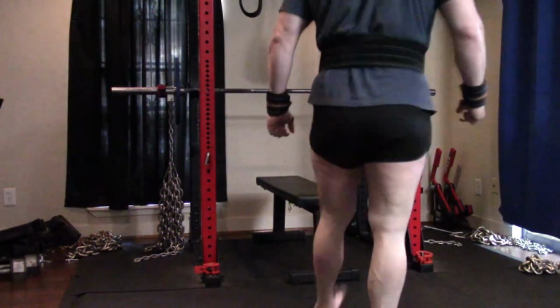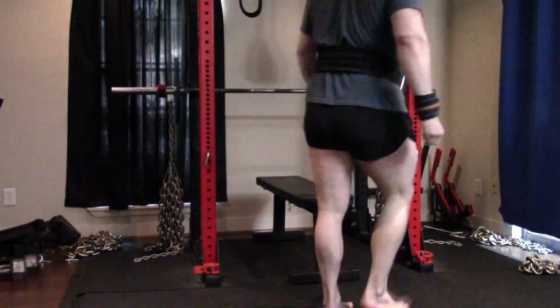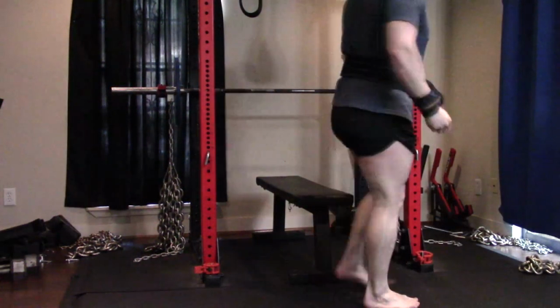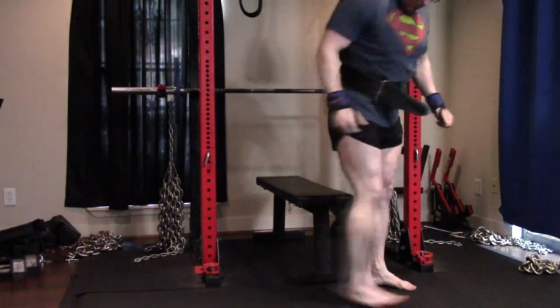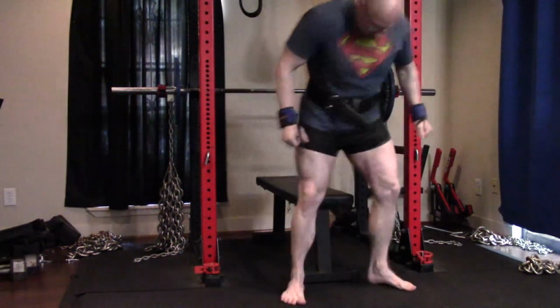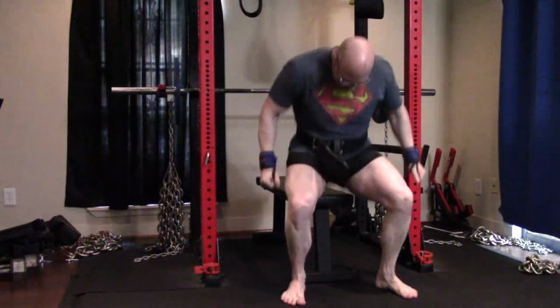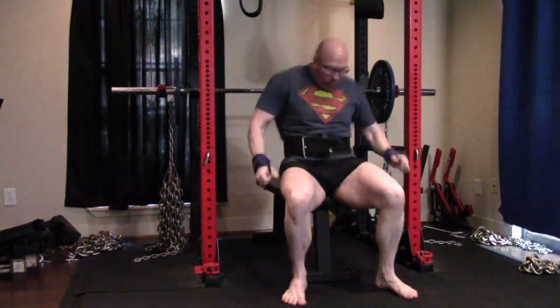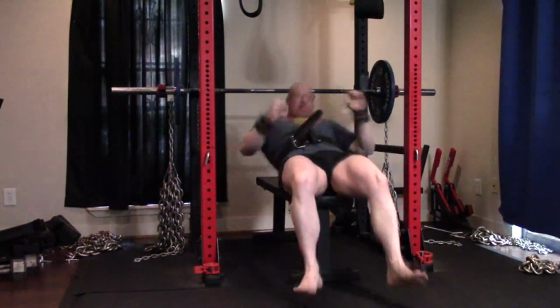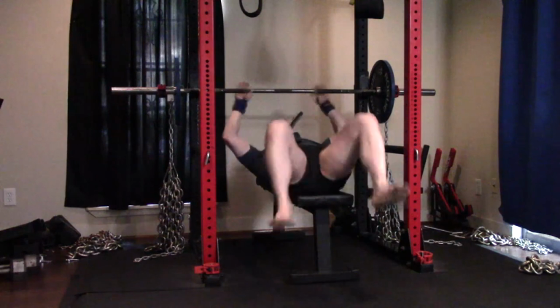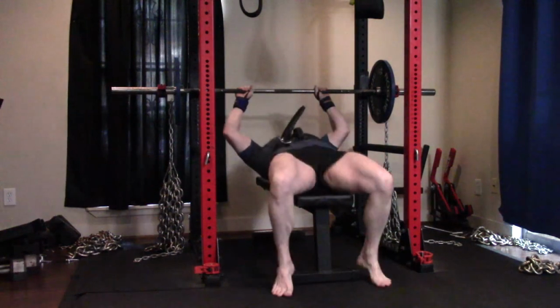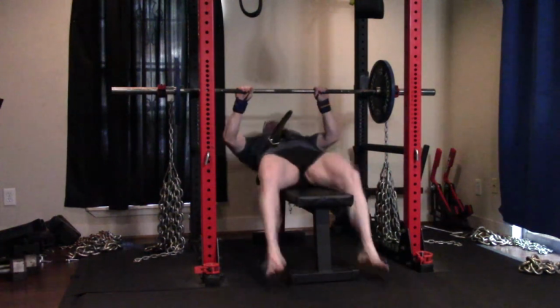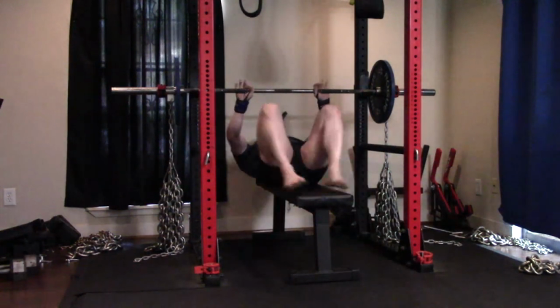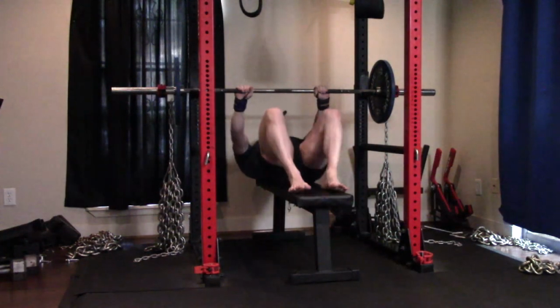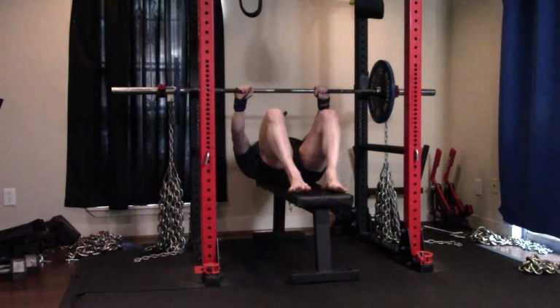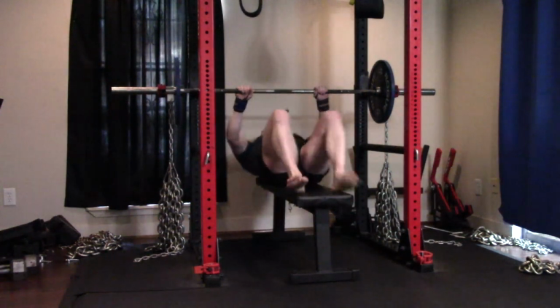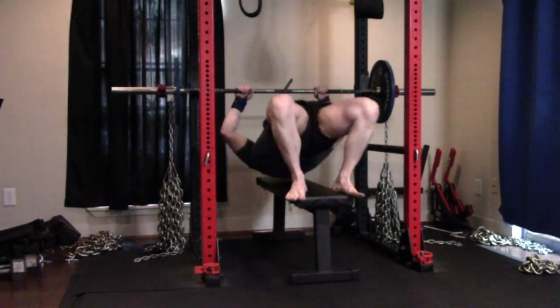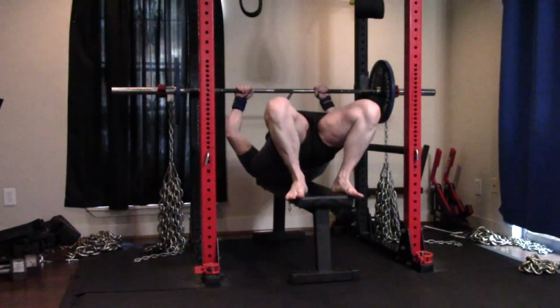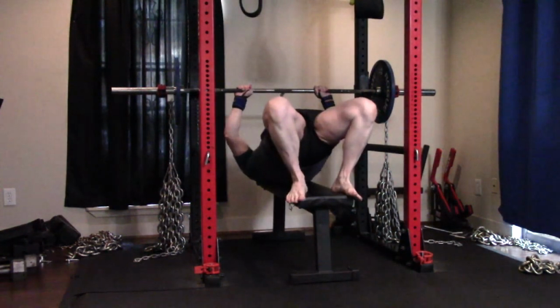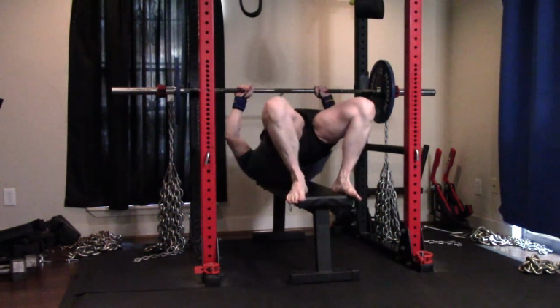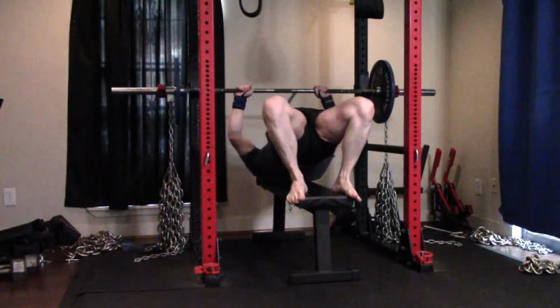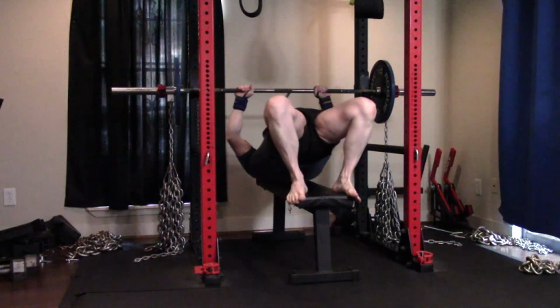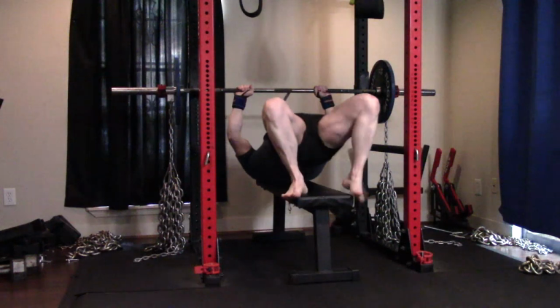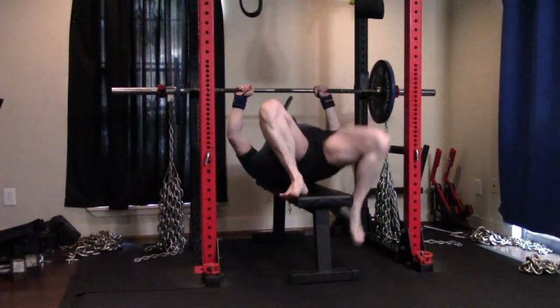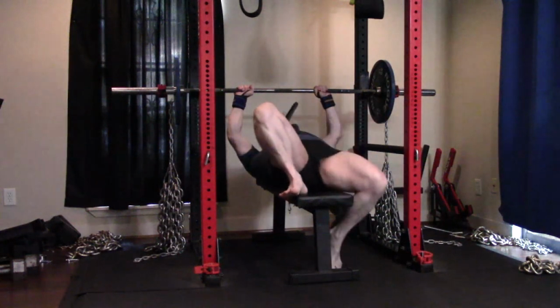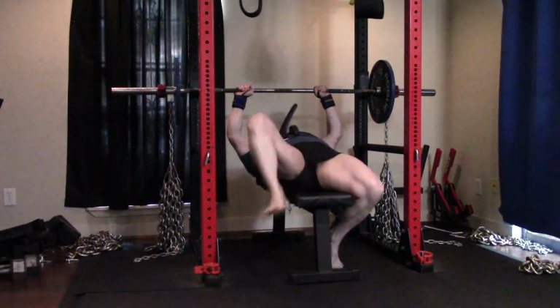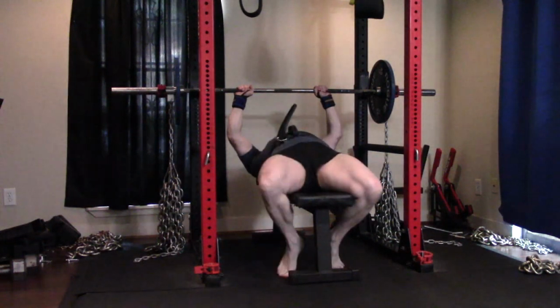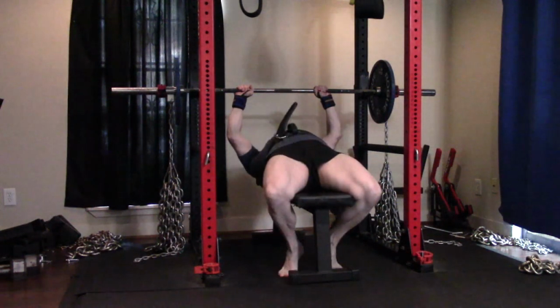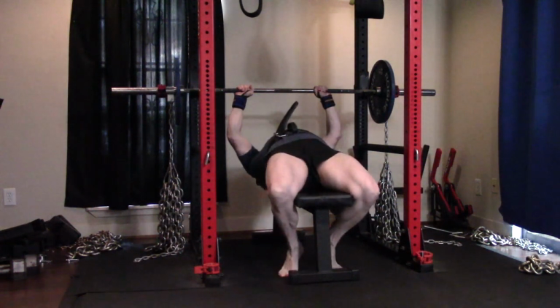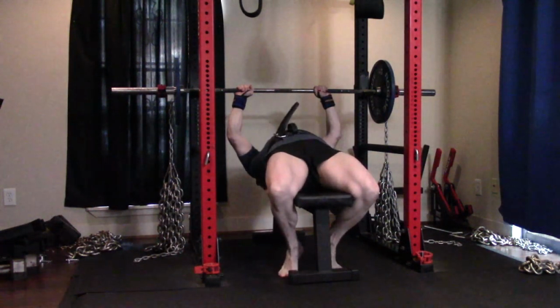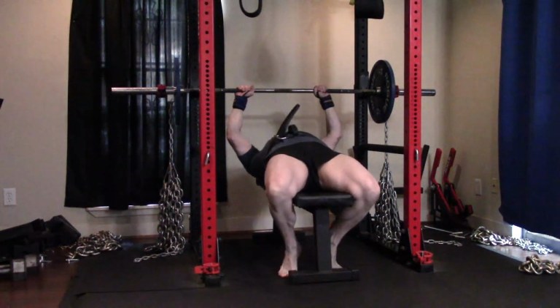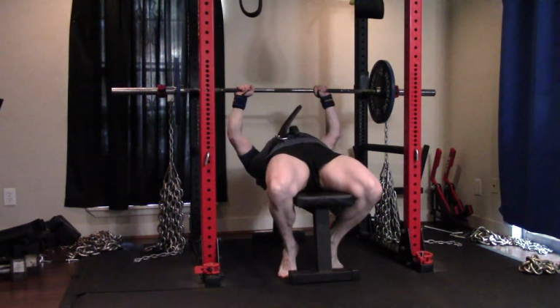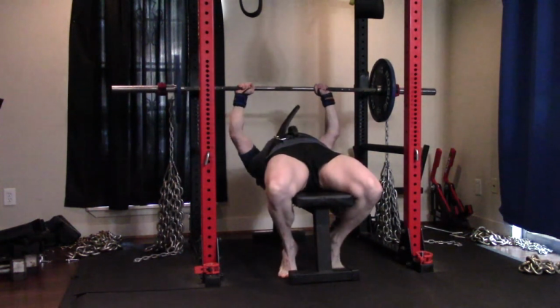Hey everybody, it's Jason Blaha here and once again it's time for another Ork Mode workout. Today was Dynamic Effort Bench Press Day. Quick reminder for those of you who watch these videos, please remember to click like down below — it would be greatly appreciated. But let's get over to the training.